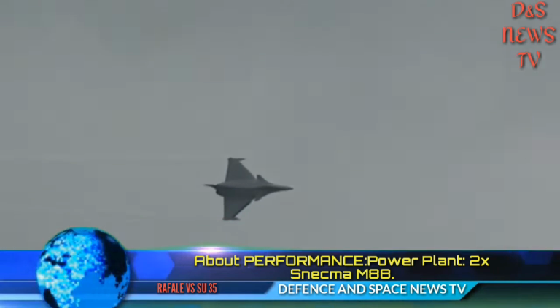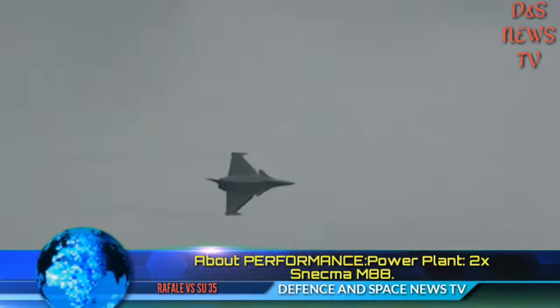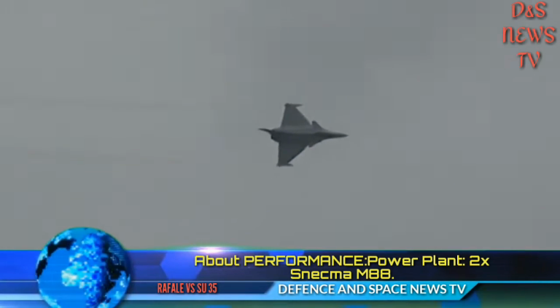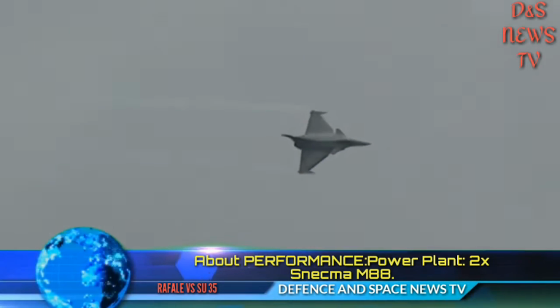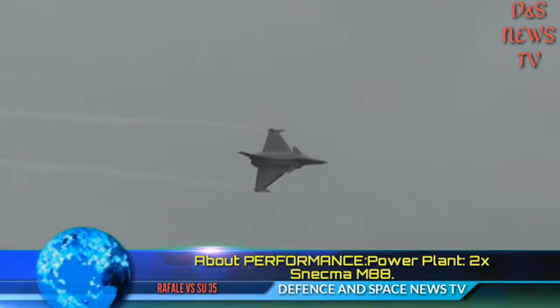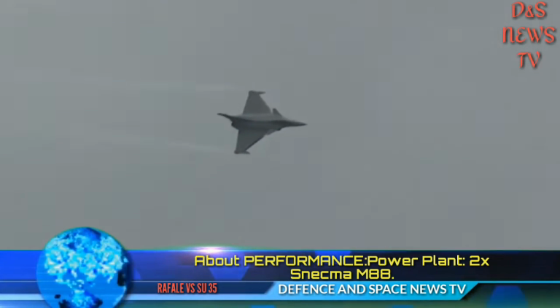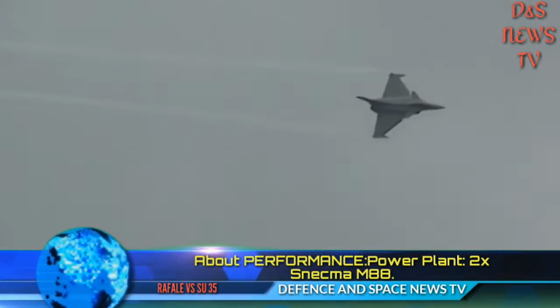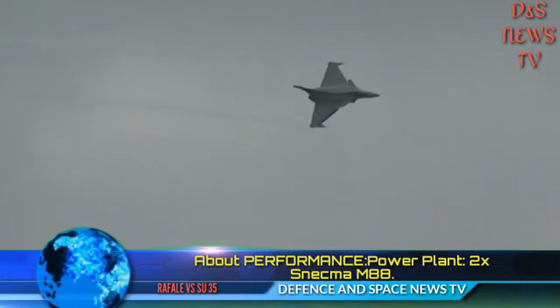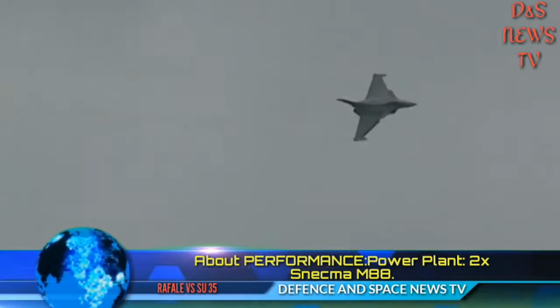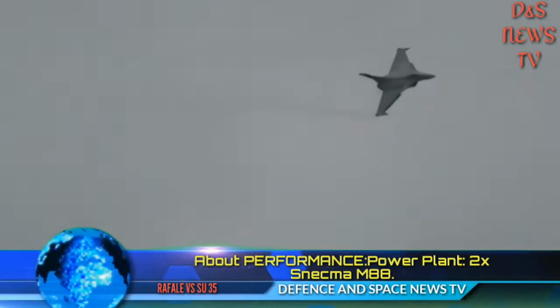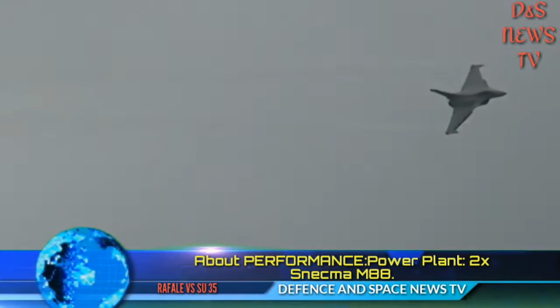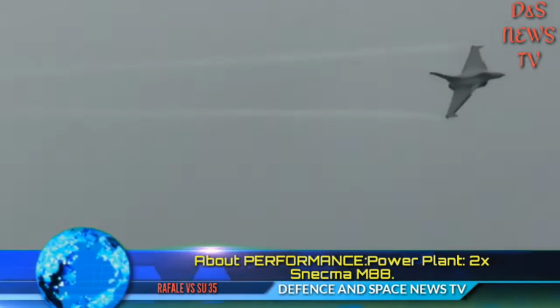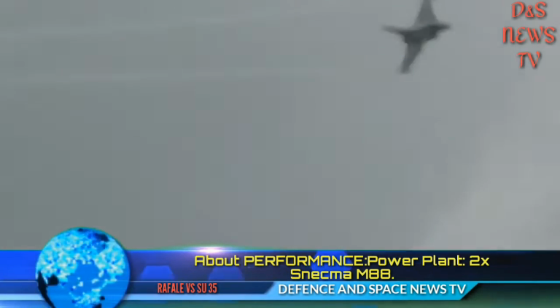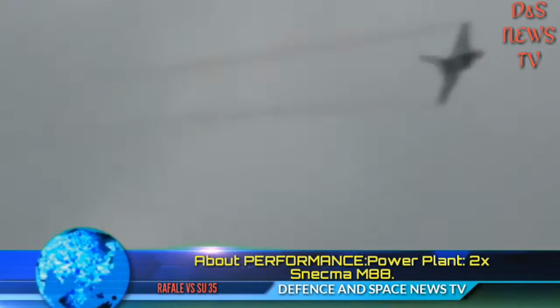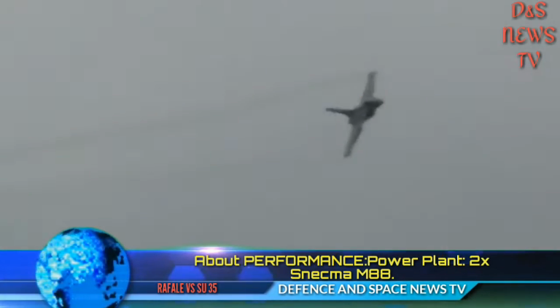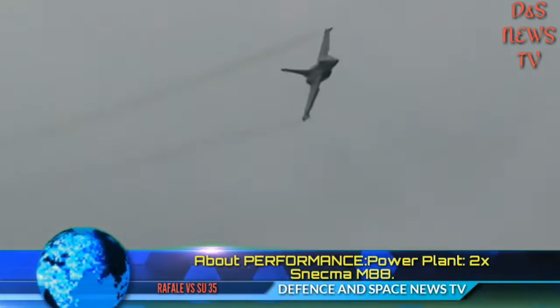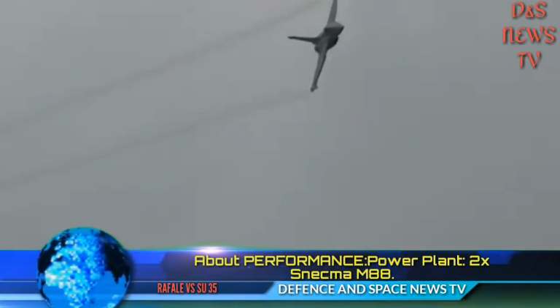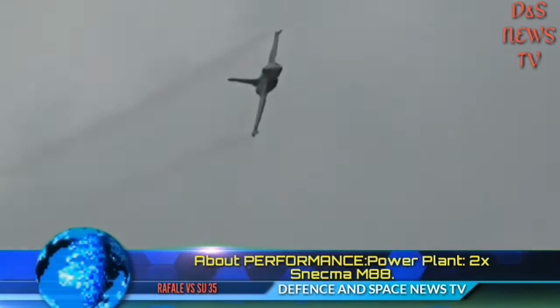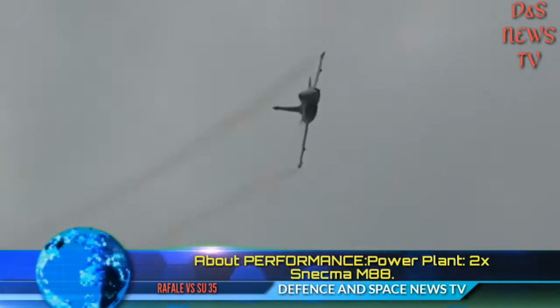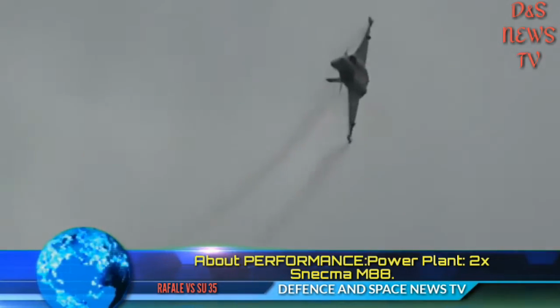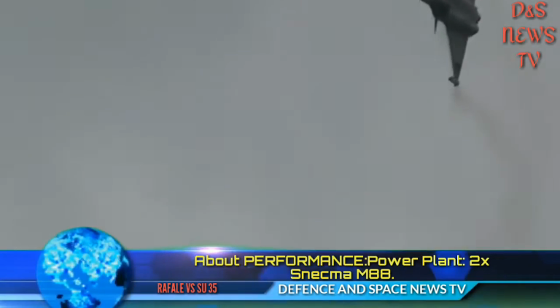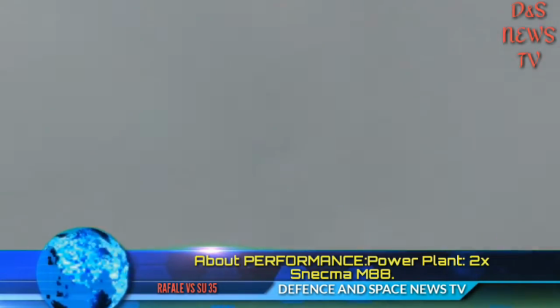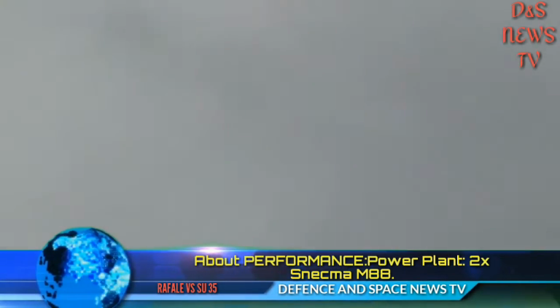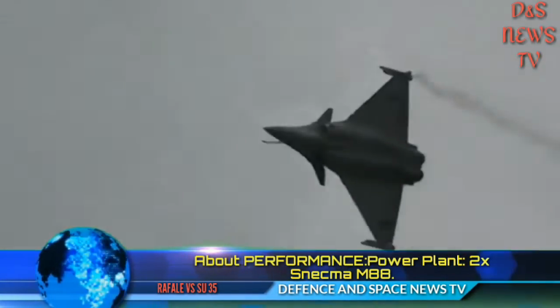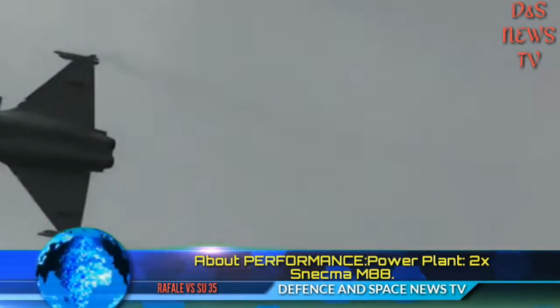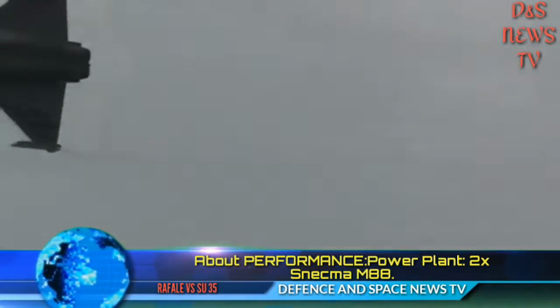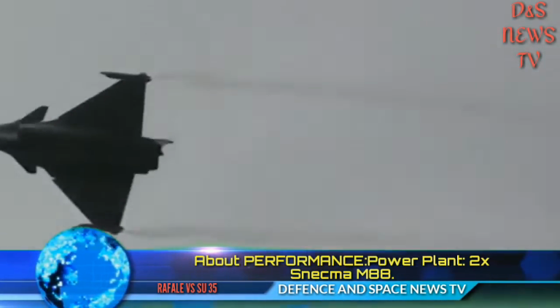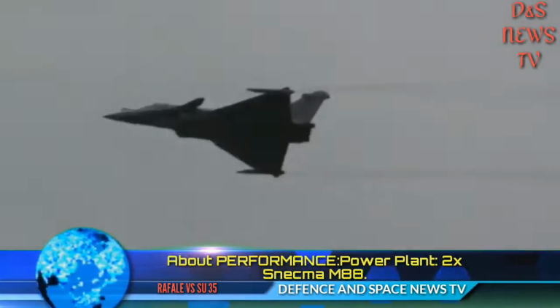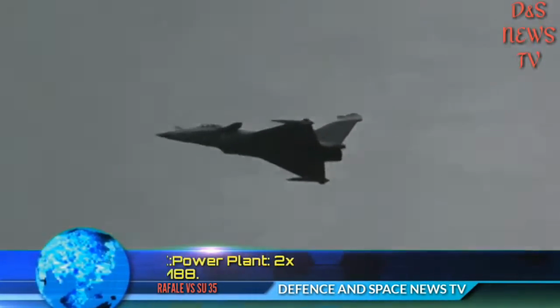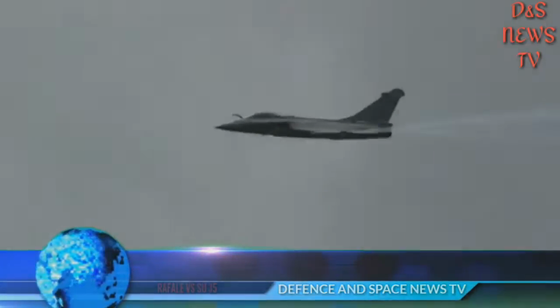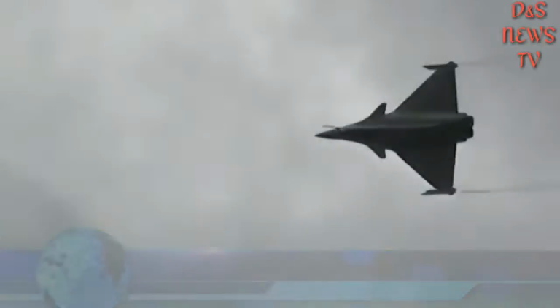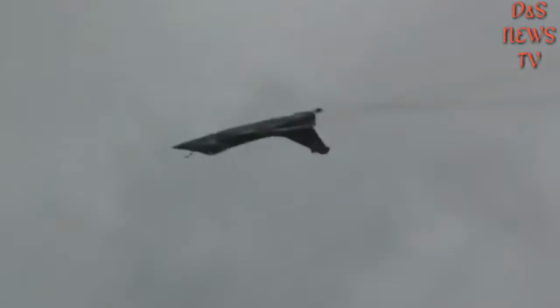About Technology — Max Speed: Mach 1.8 plus. Service Ceiling: 55,000 feet. Combat Range: 1,100 km plus. Supercruise: Yes, it has supercruise capability.